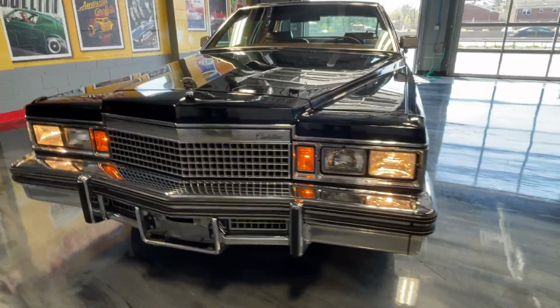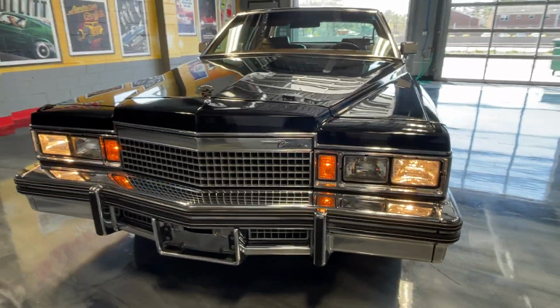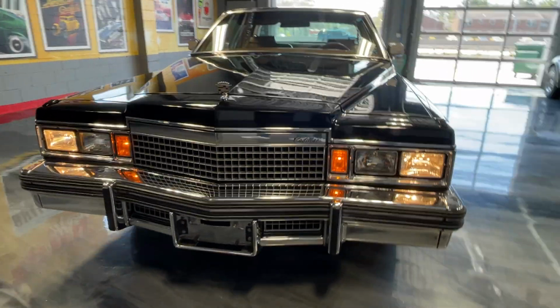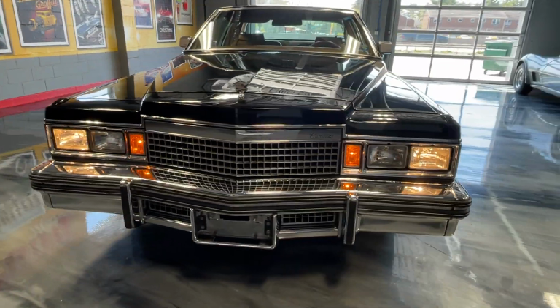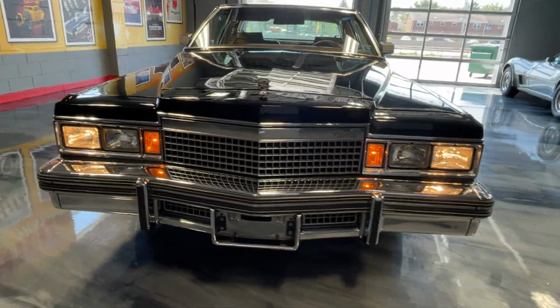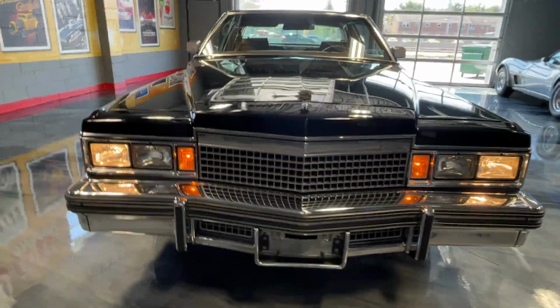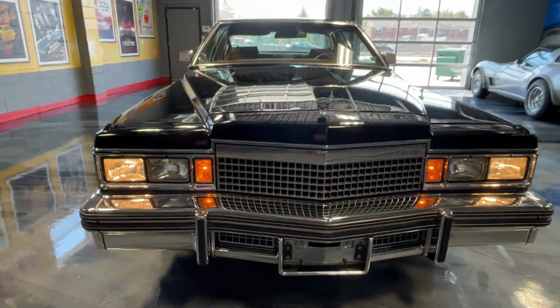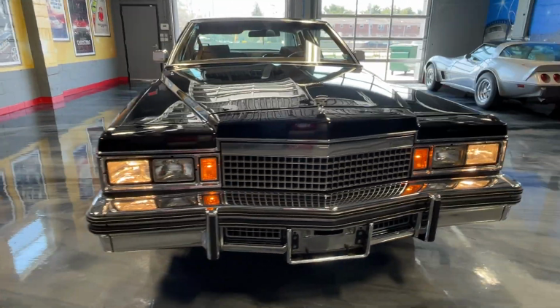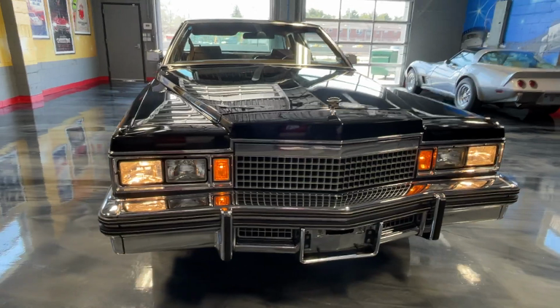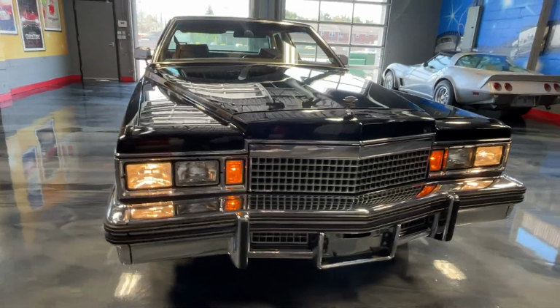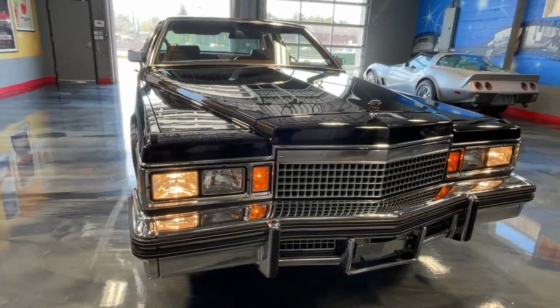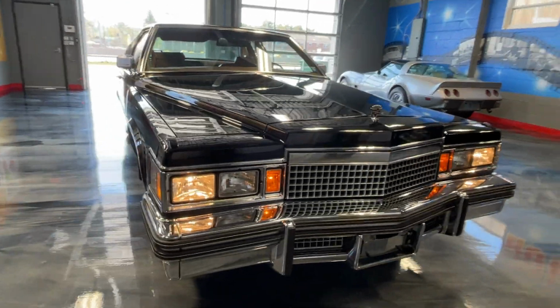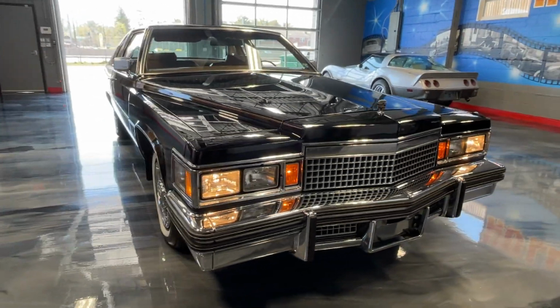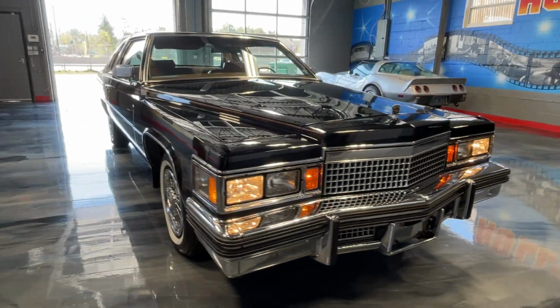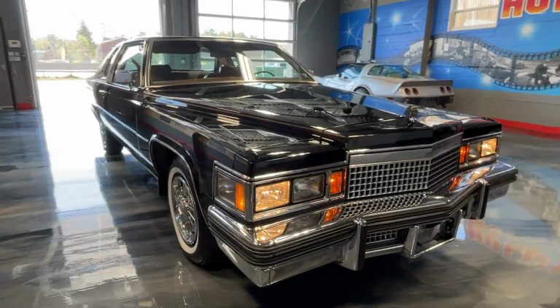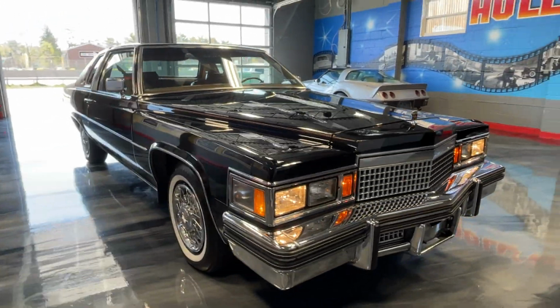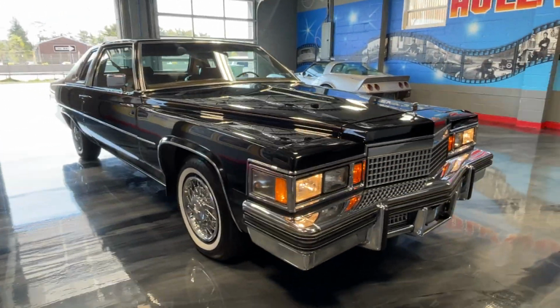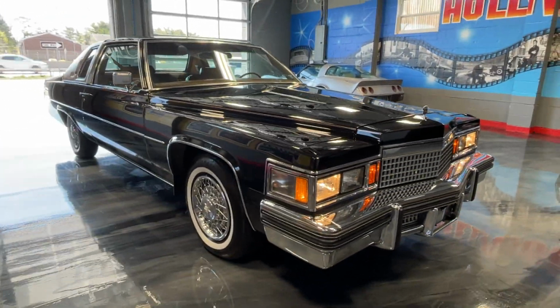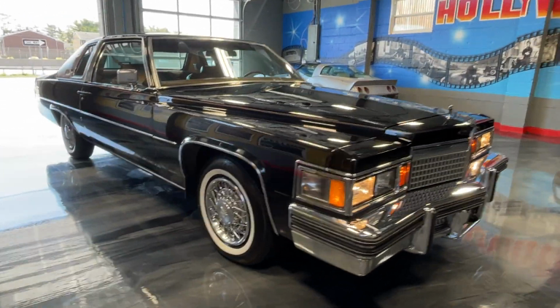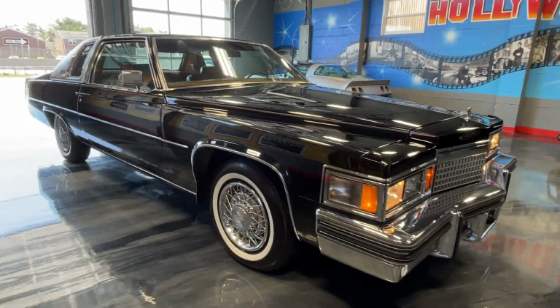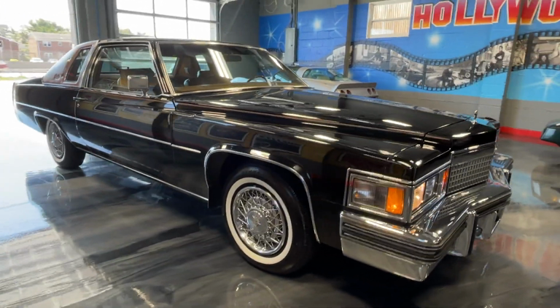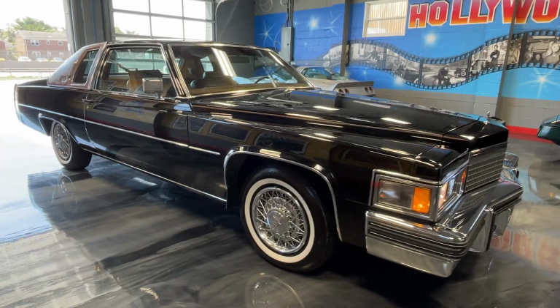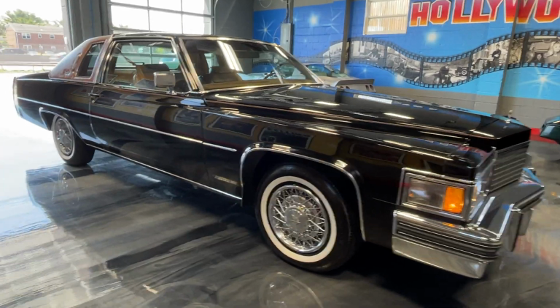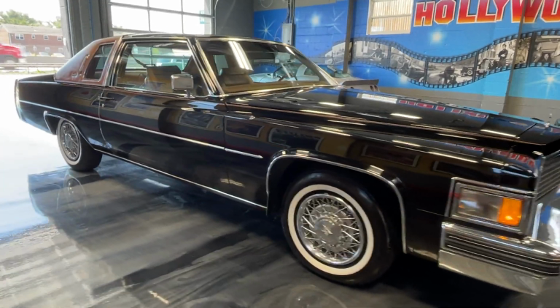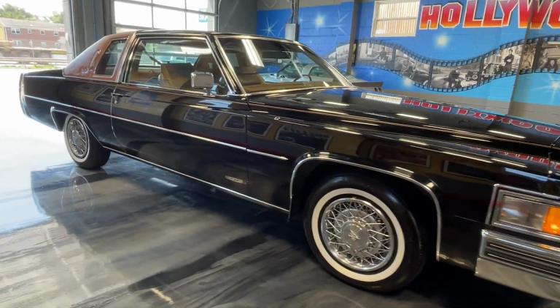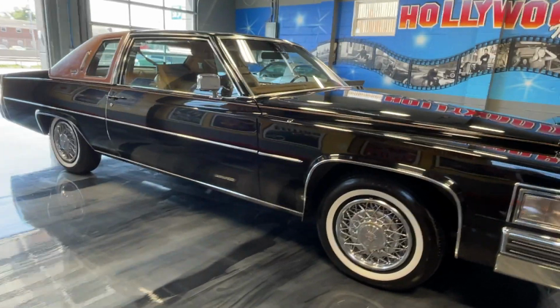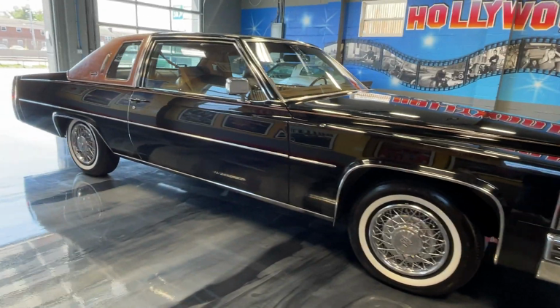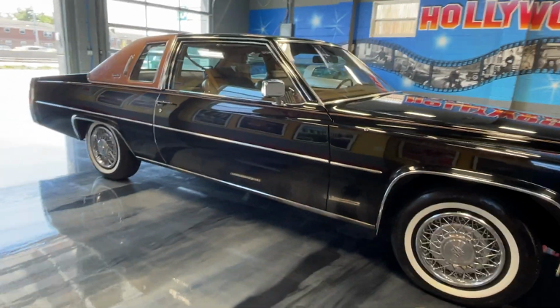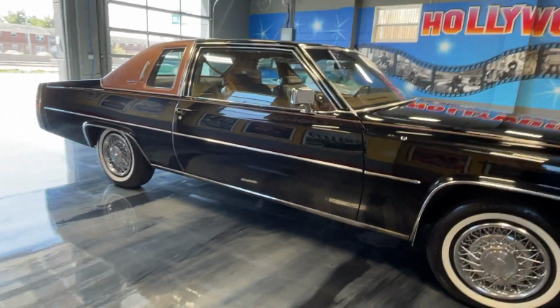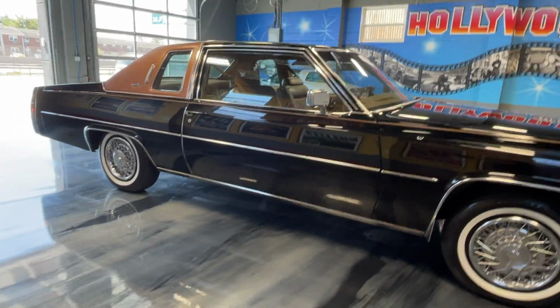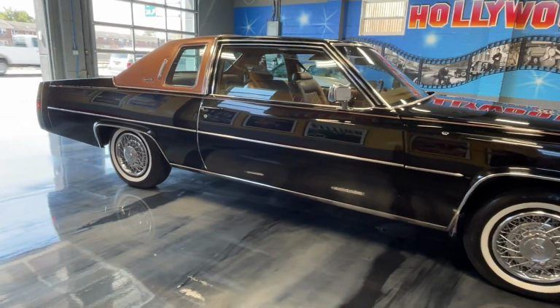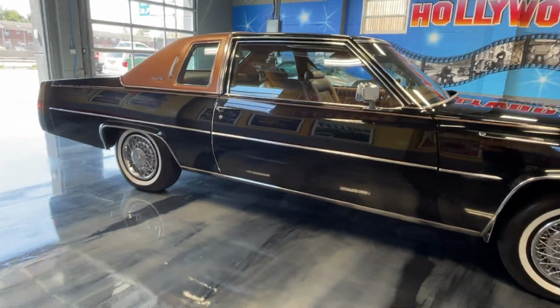I've known the owner for many years. Unfortunately, the father passed away — it was his car, he bought it brand new. Then the son had it, and he just got rid of it, just lost the space, unfortunately.